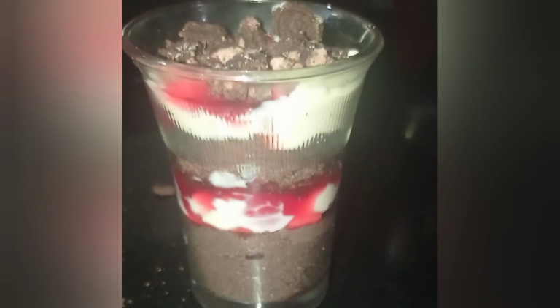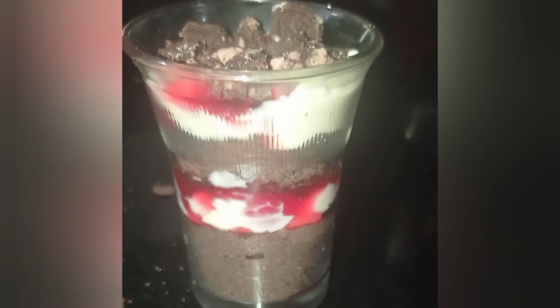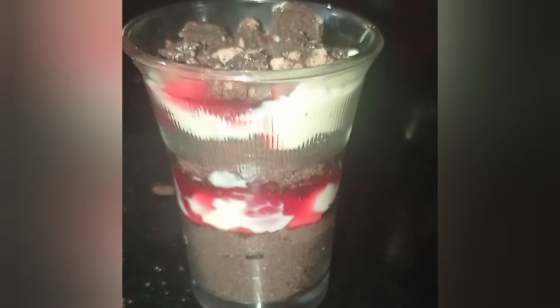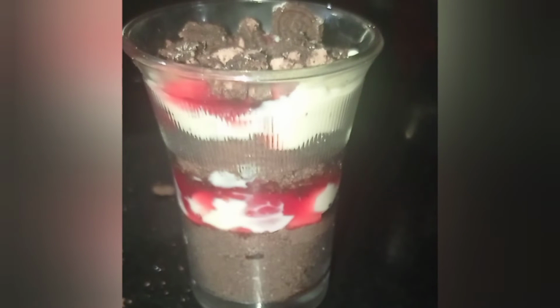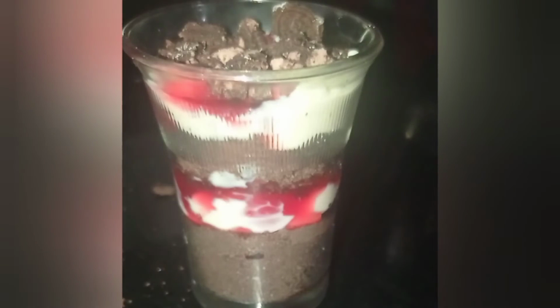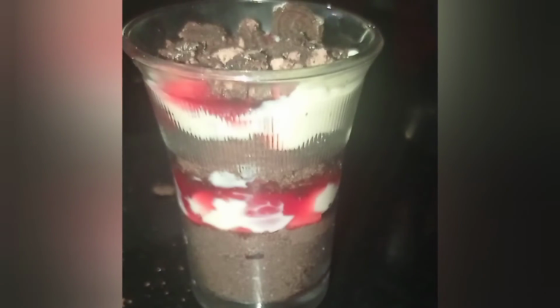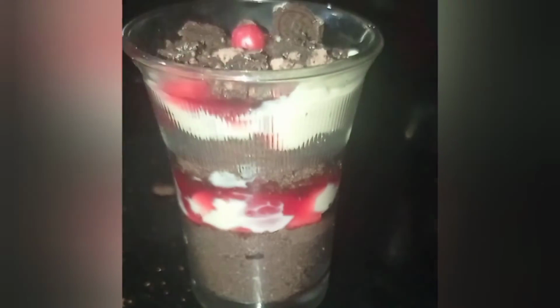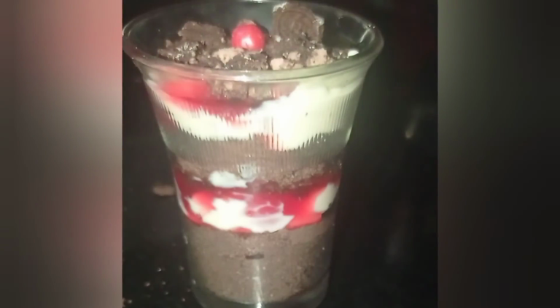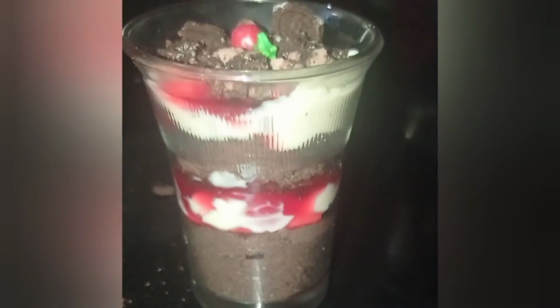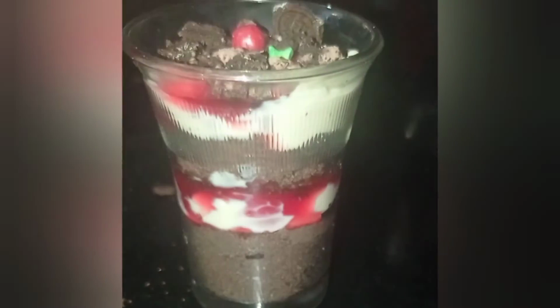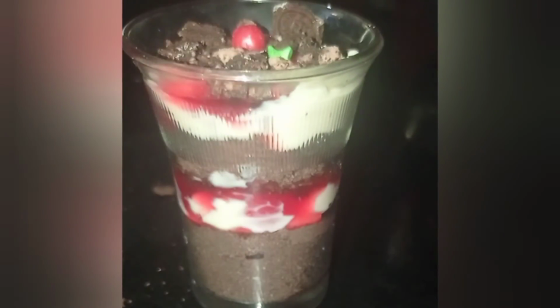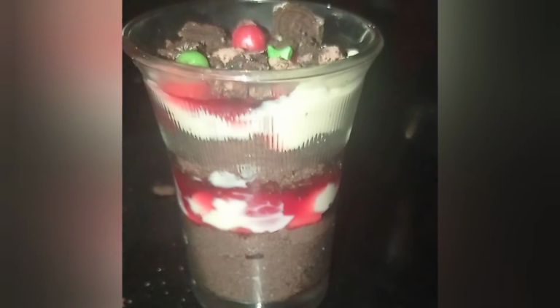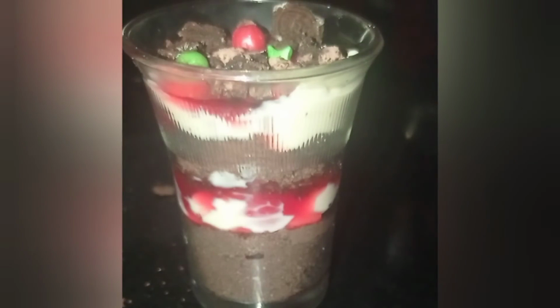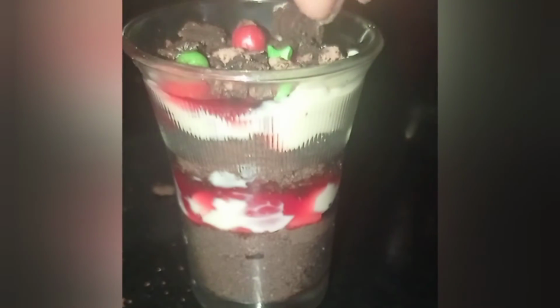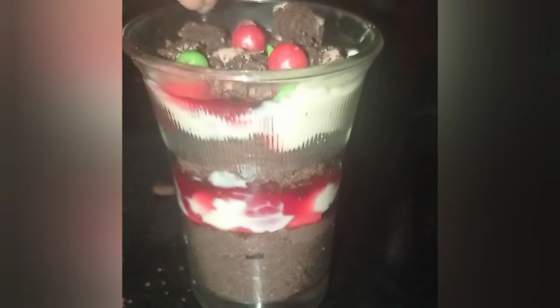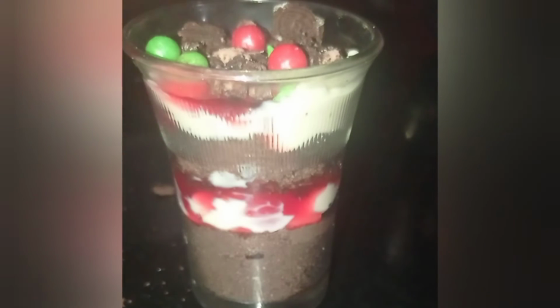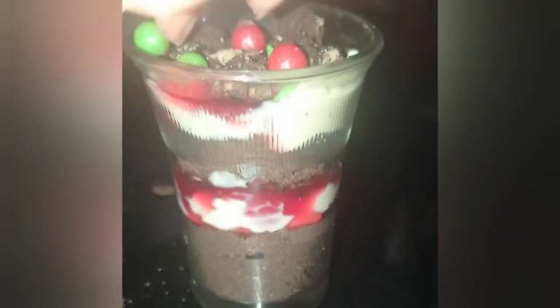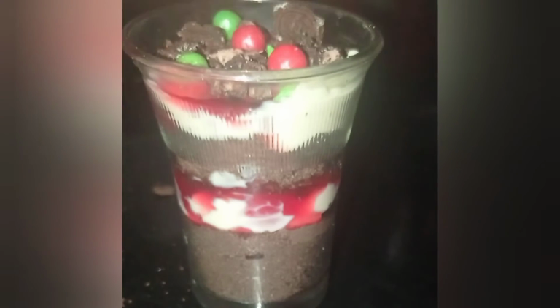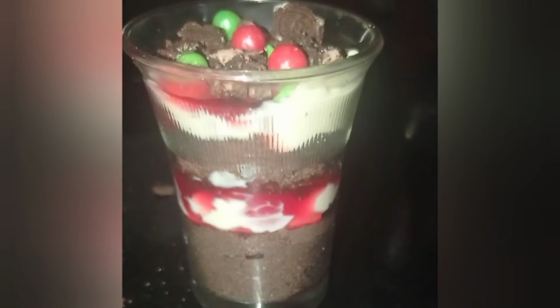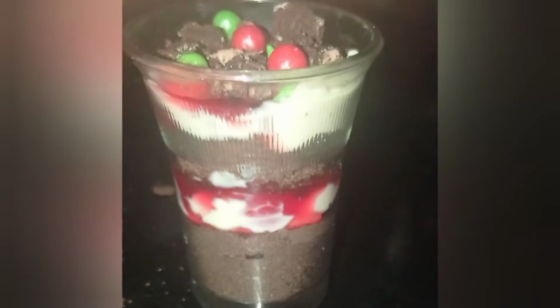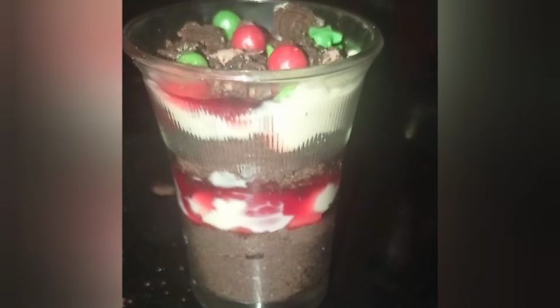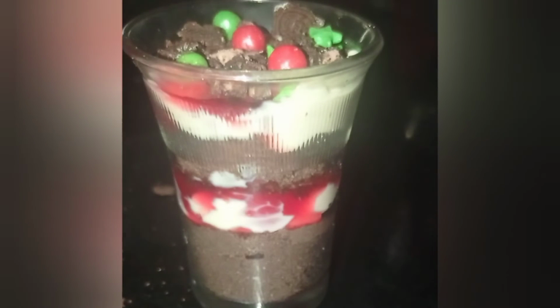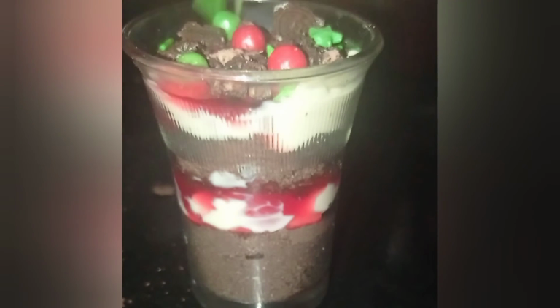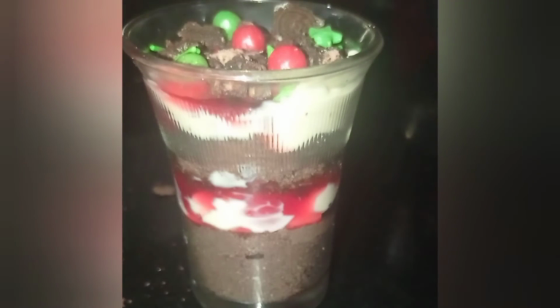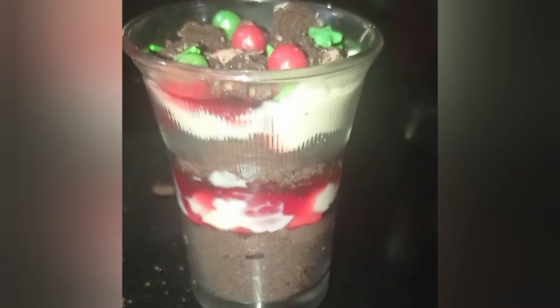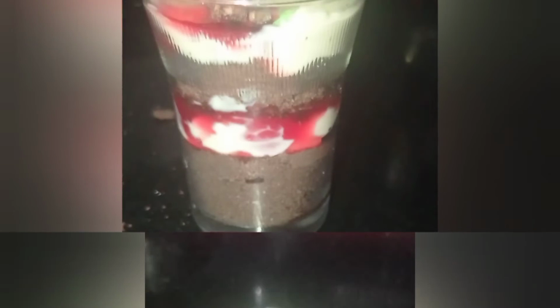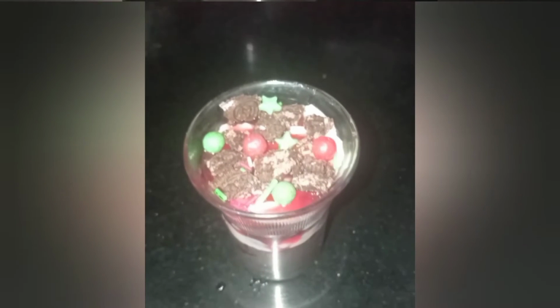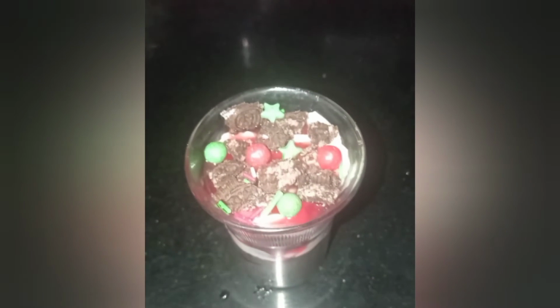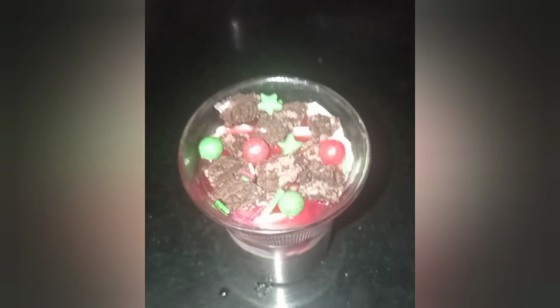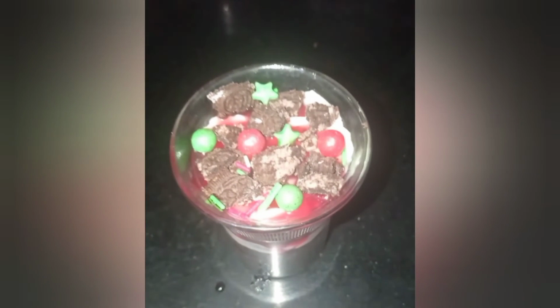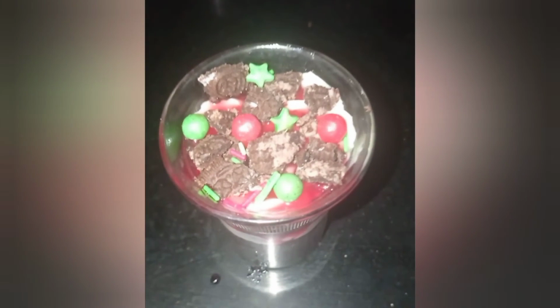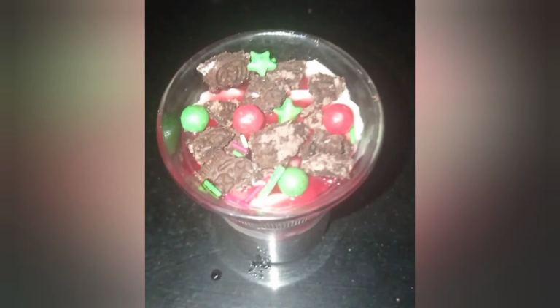As you can see I have put some roughly crushed Oreos on the top and I will be garnishing it using some Christmas appropriate toppings. Keep it in the deep freezer for around 15 to 20 minutes for best results.